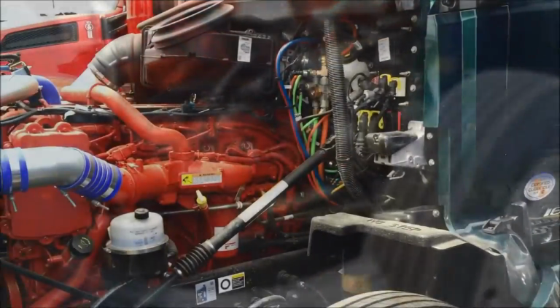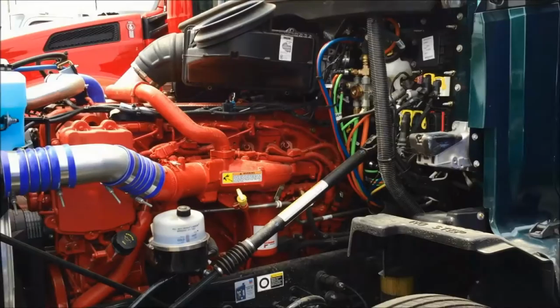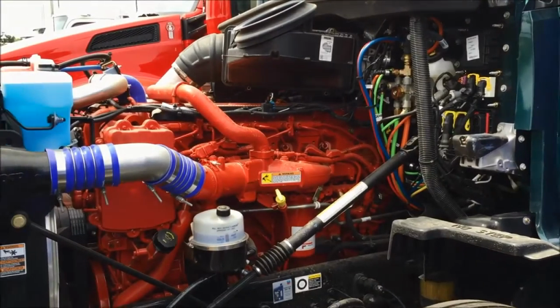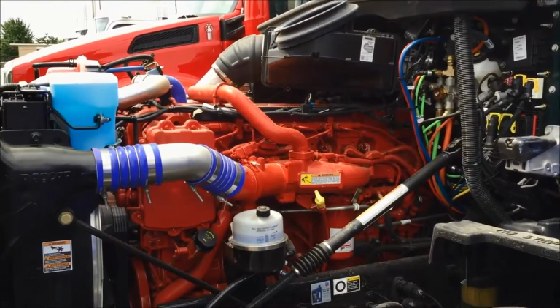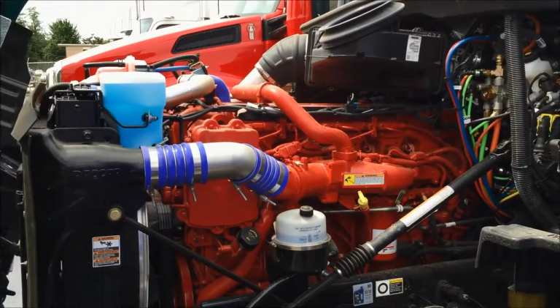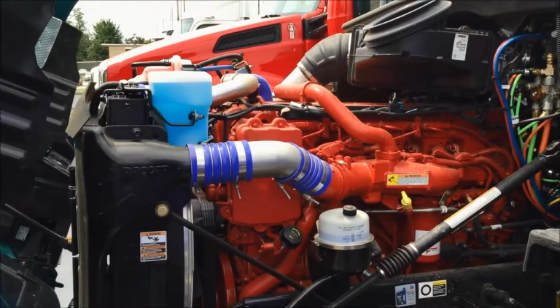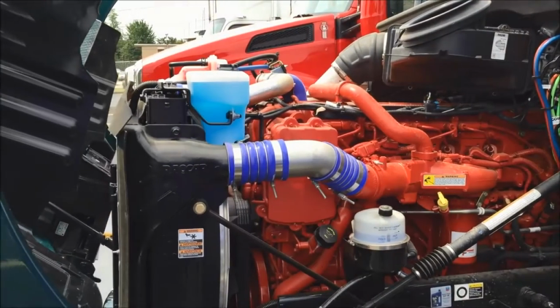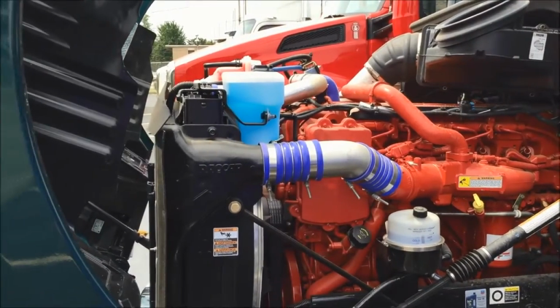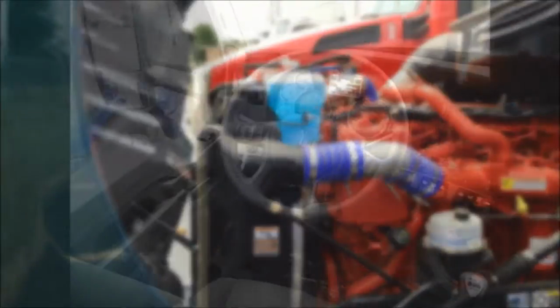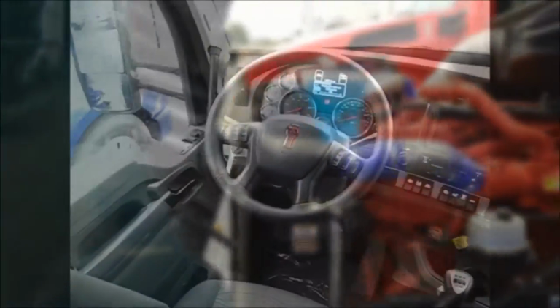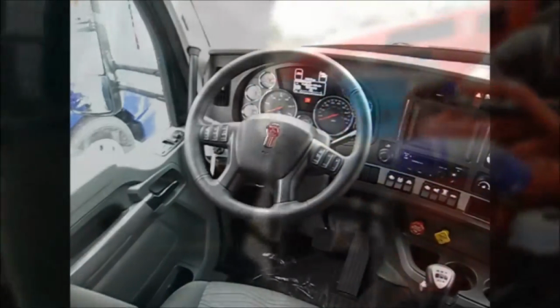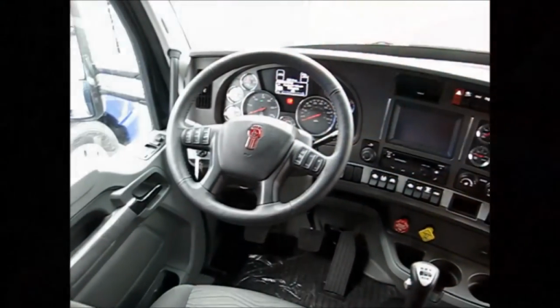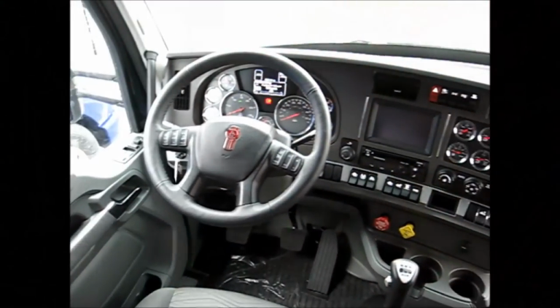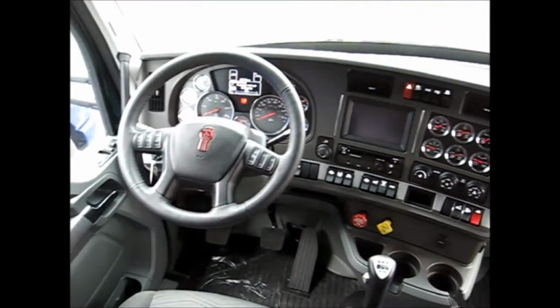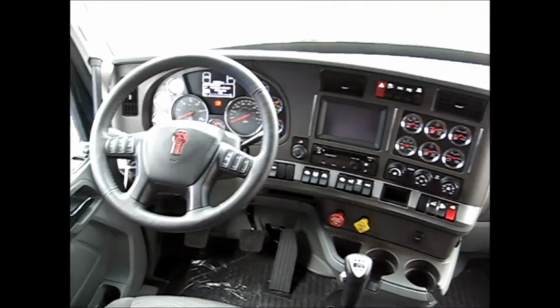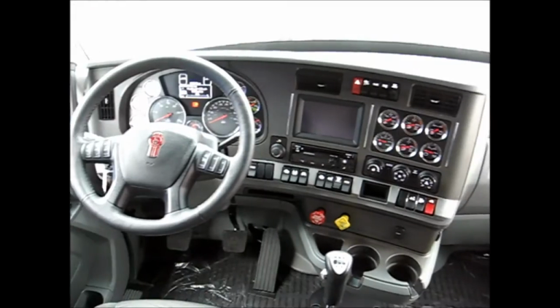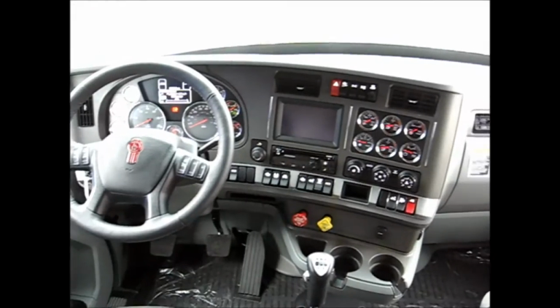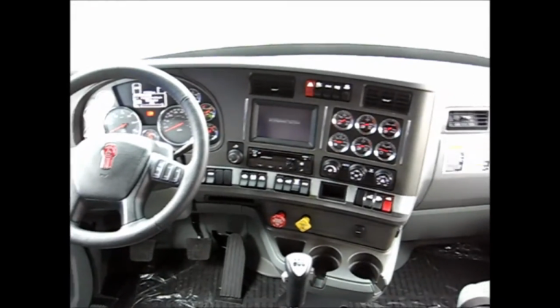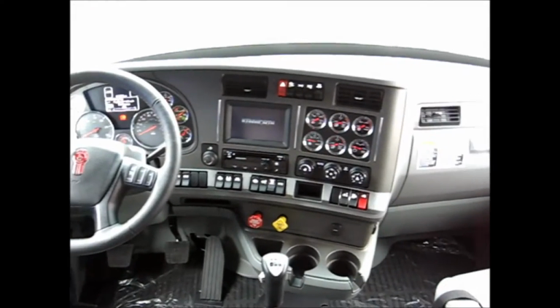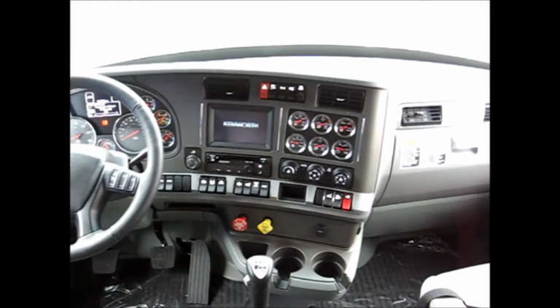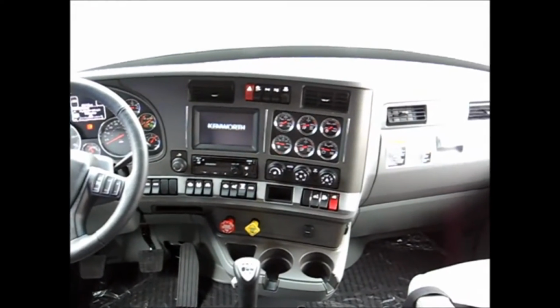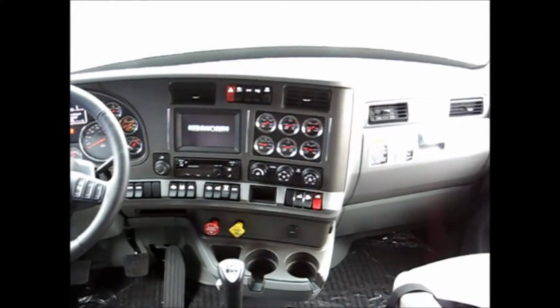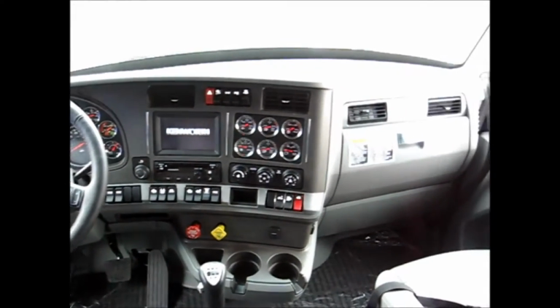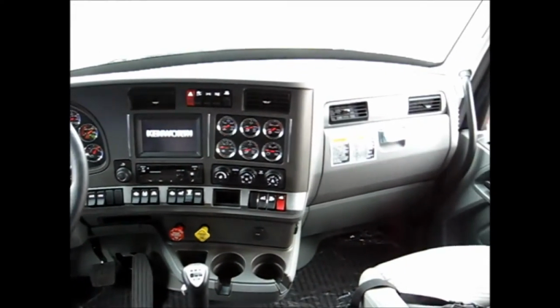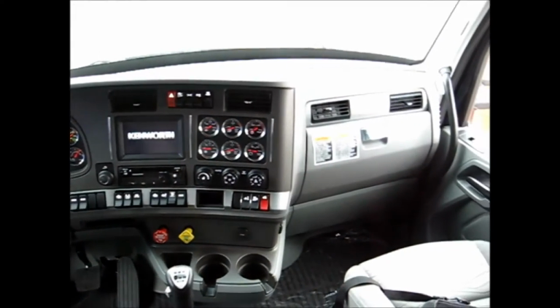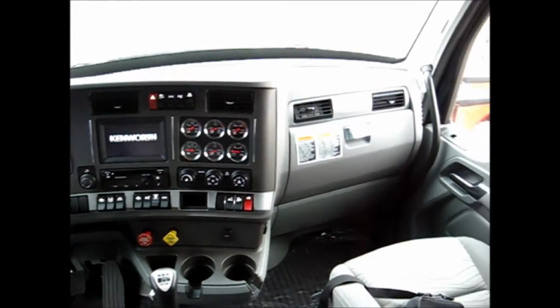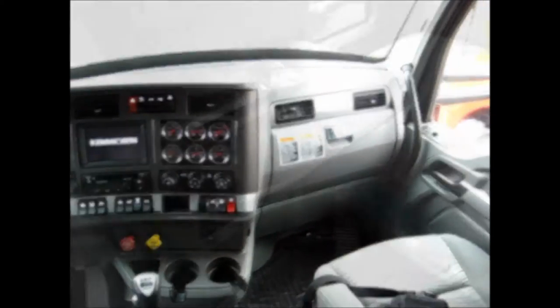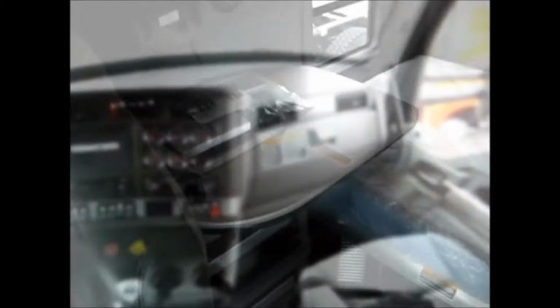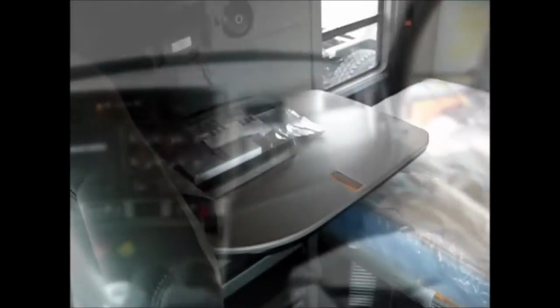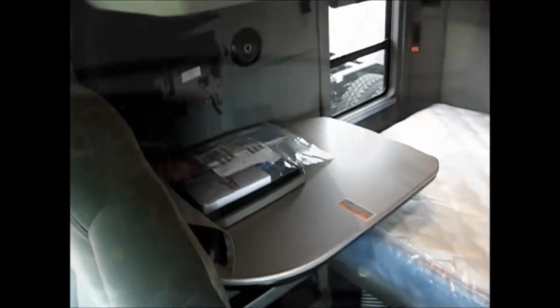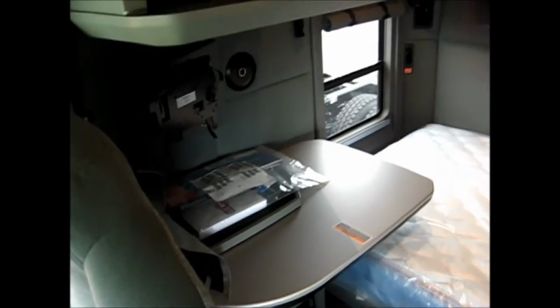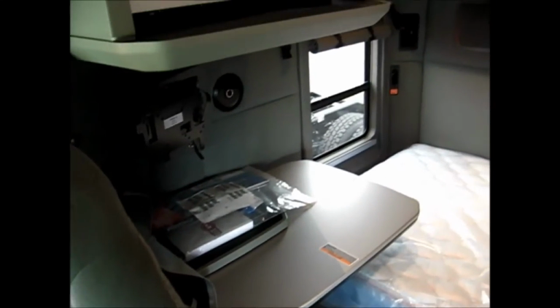A Cummins ISX 15 engine paired with an 18-speed transmission send all 560 horsepower and 1,850 foot-pounds of torque through to the 3.36 rear end ratio for the best in mileage and drivability.